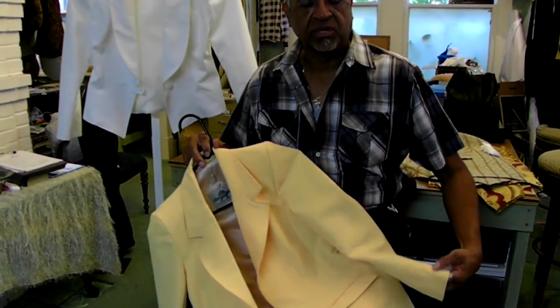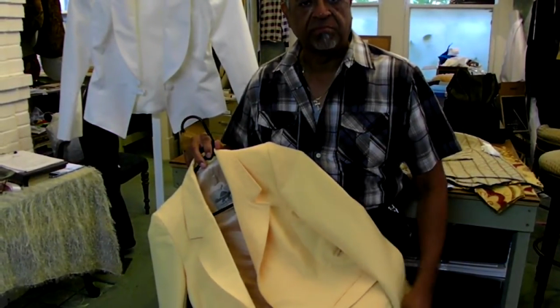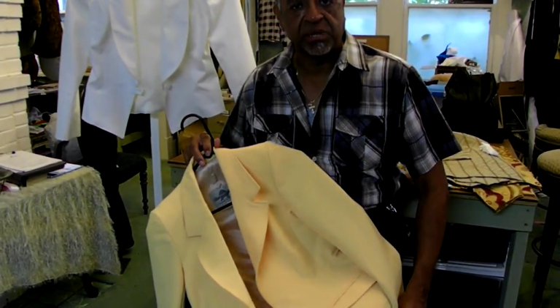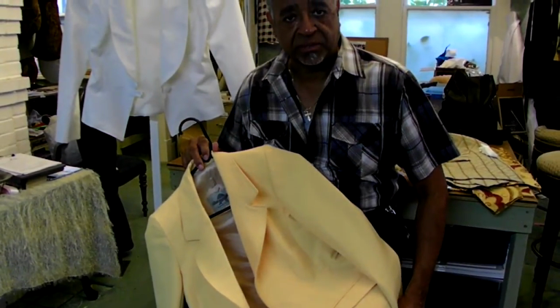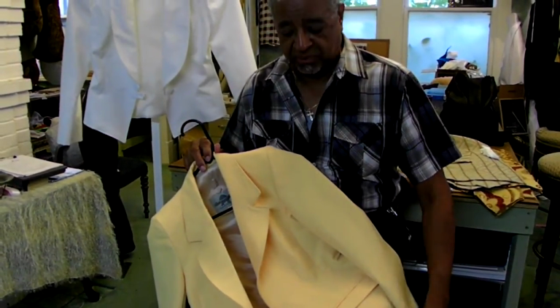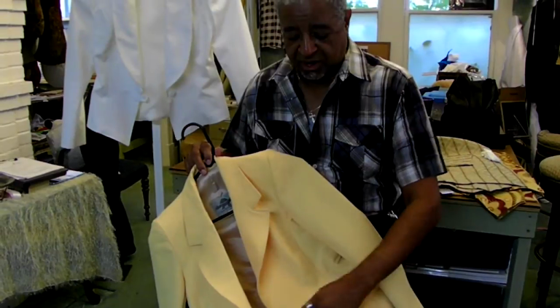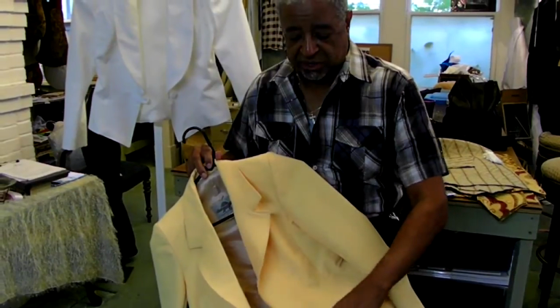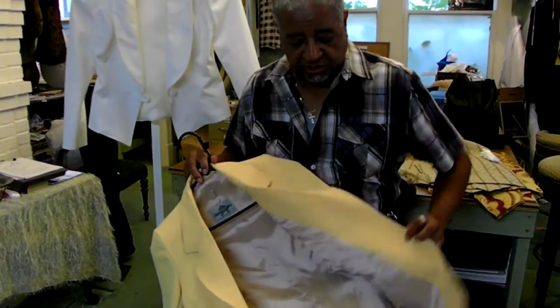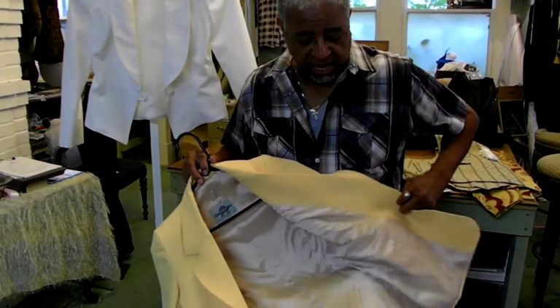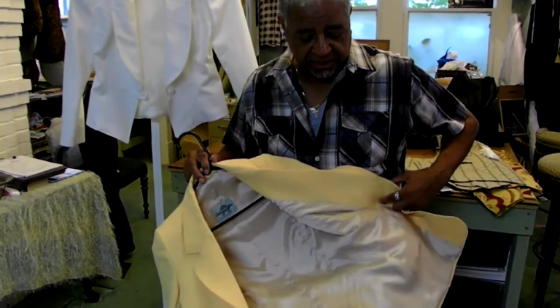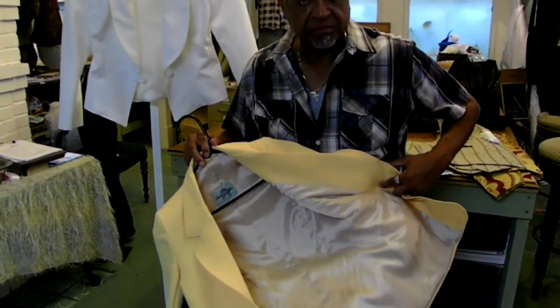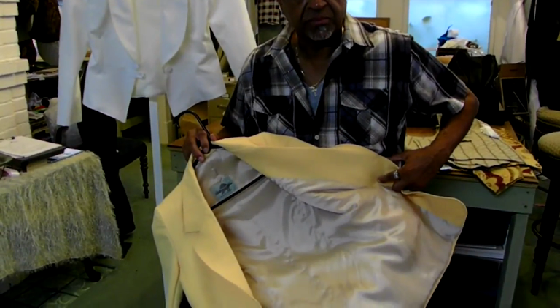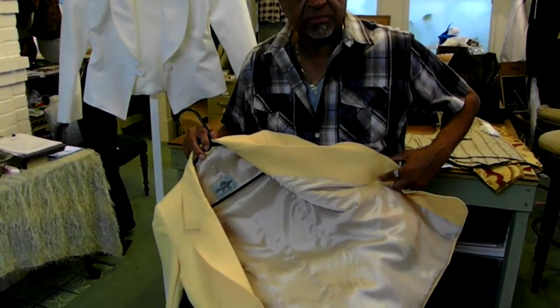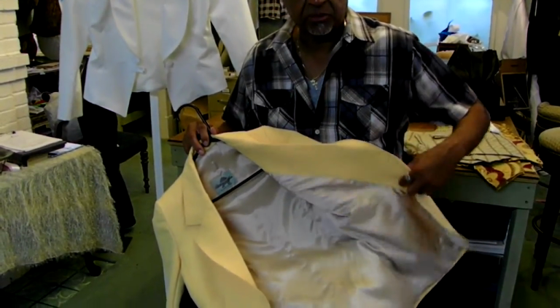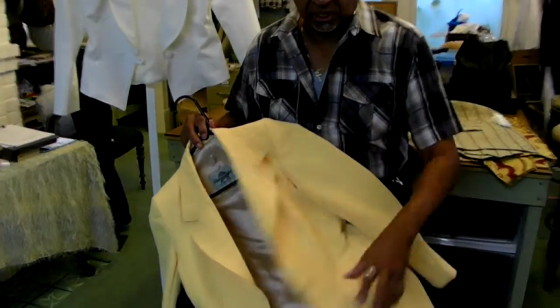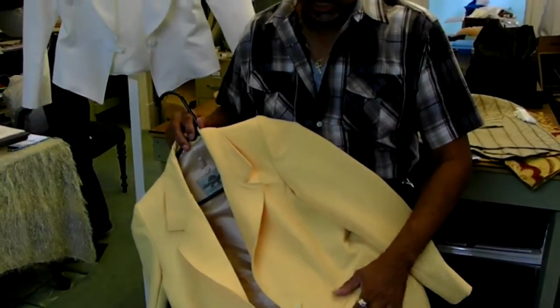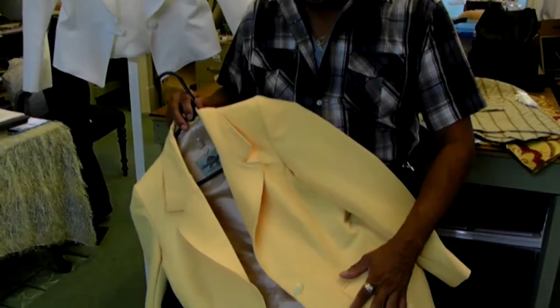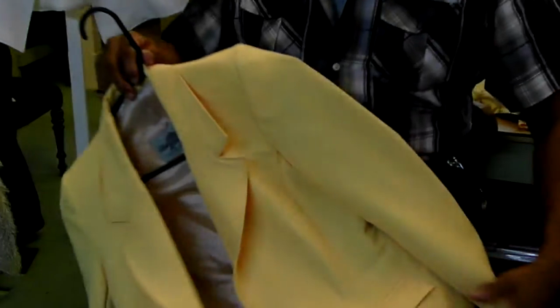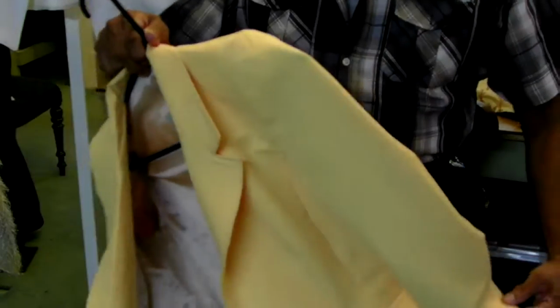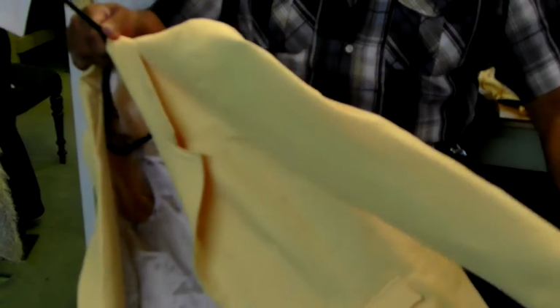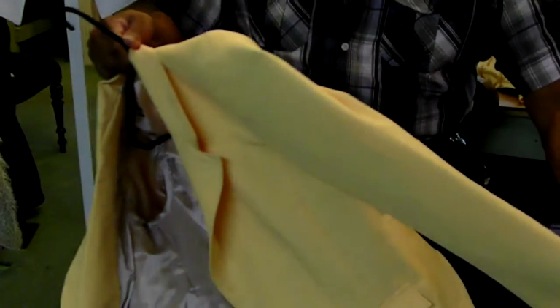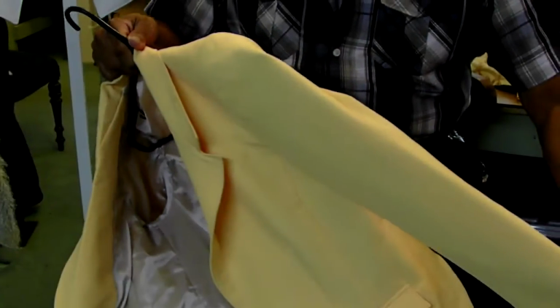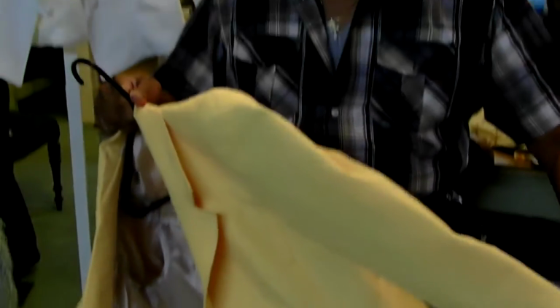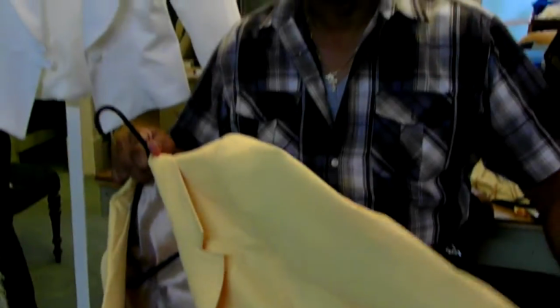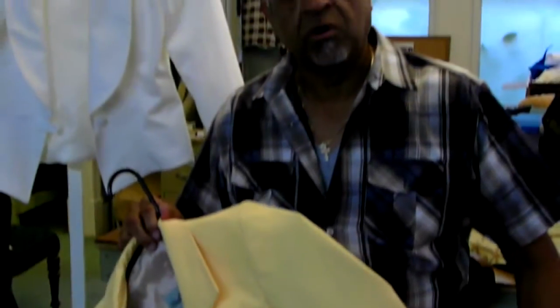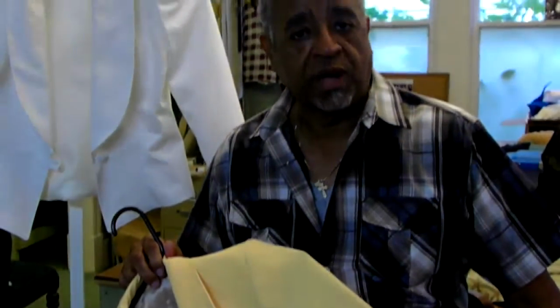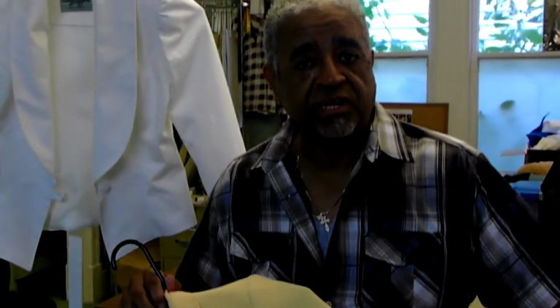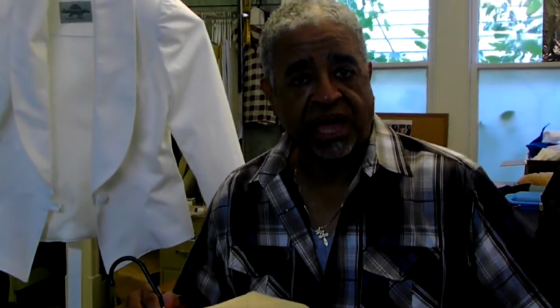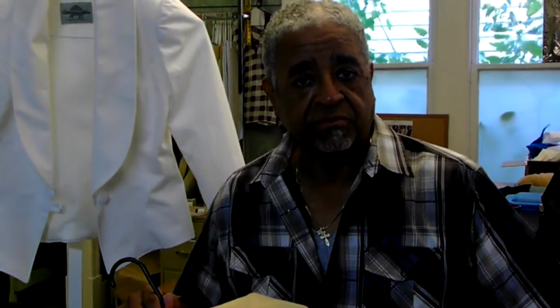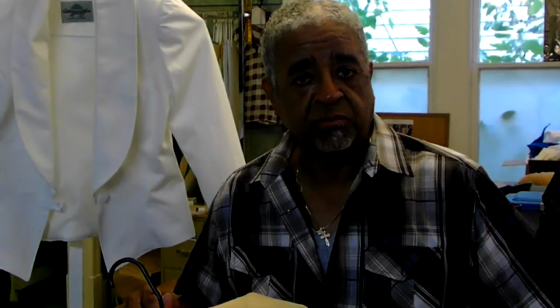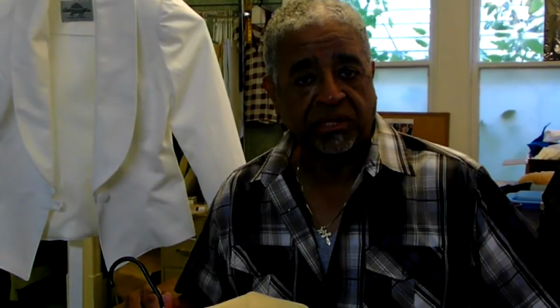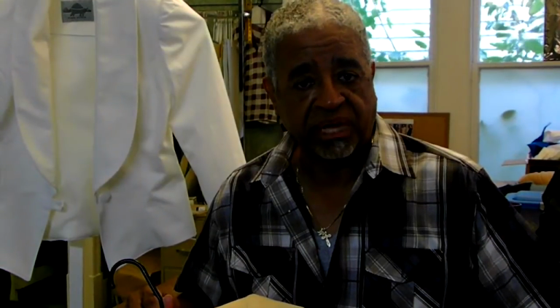These are tailor-made jackets. The jackets are fully lined, as you see. But from the surface, you don't always know what I put inside of them to make them better.